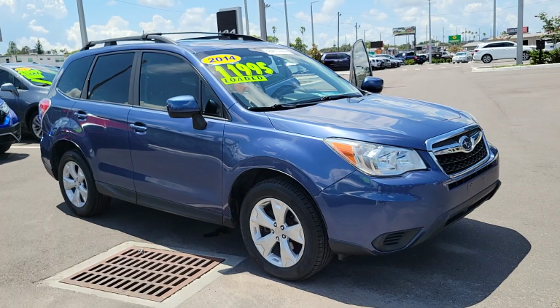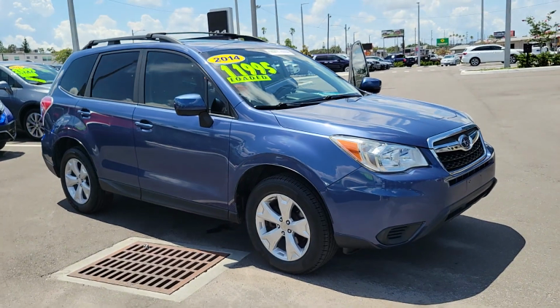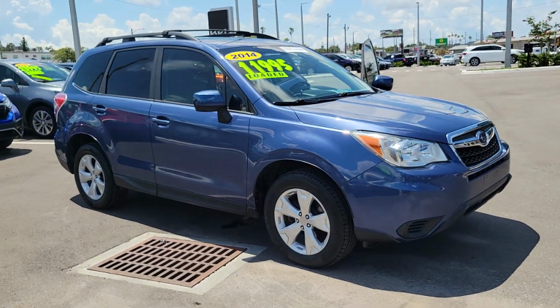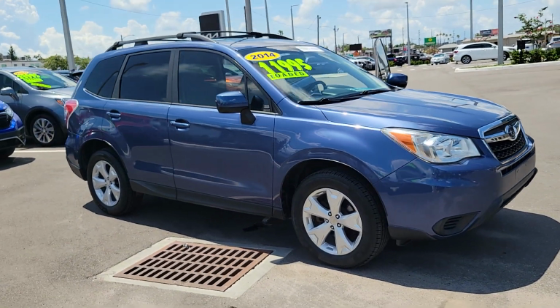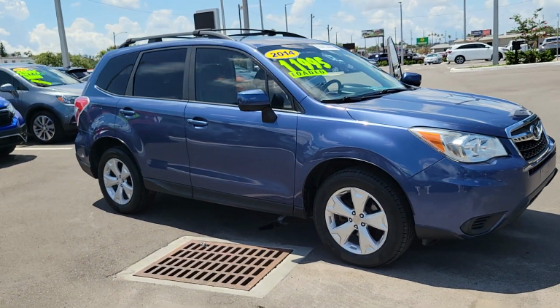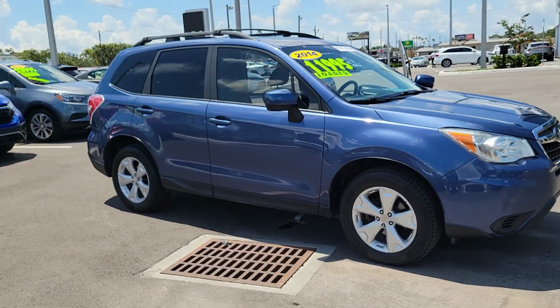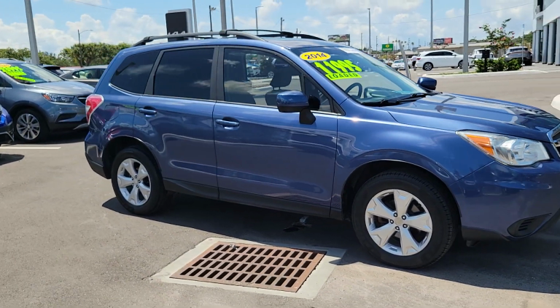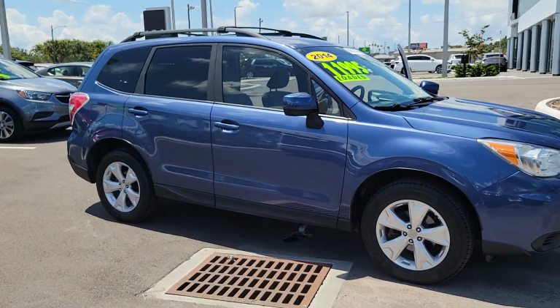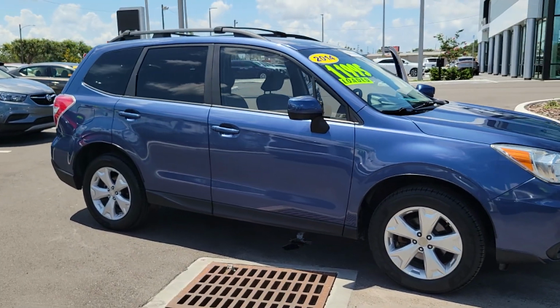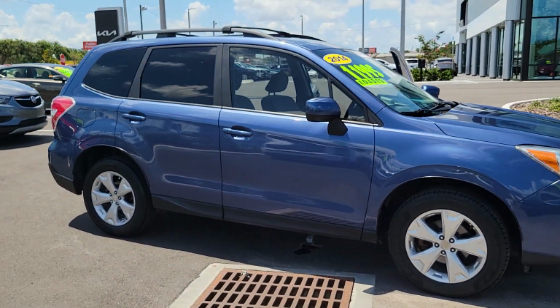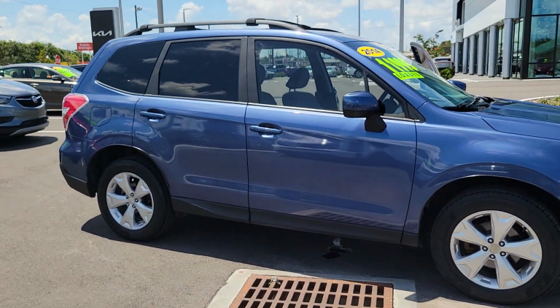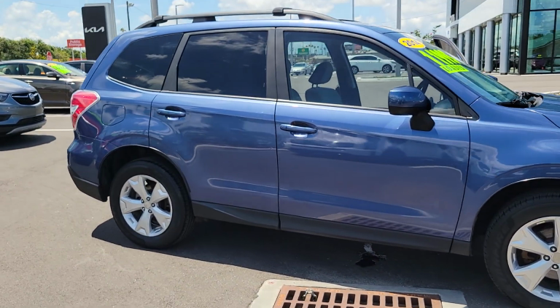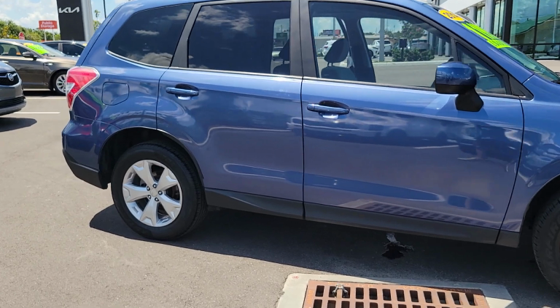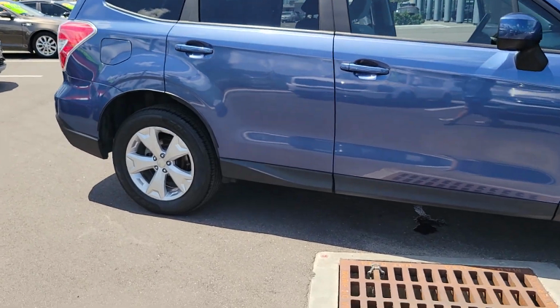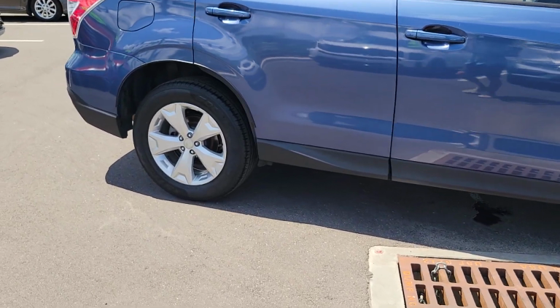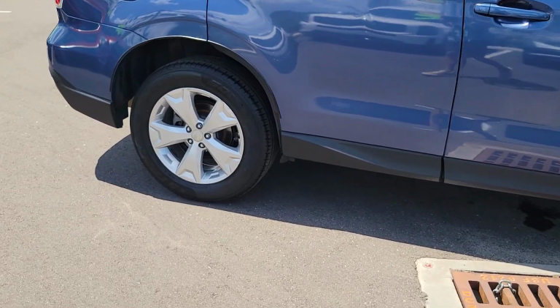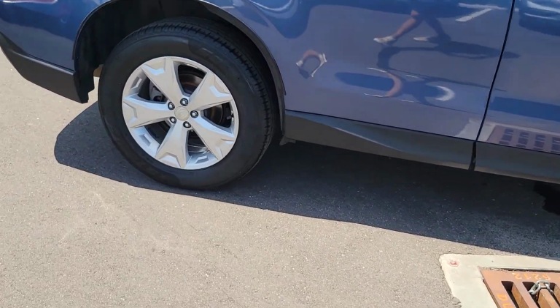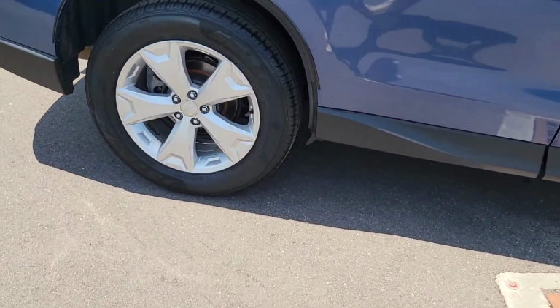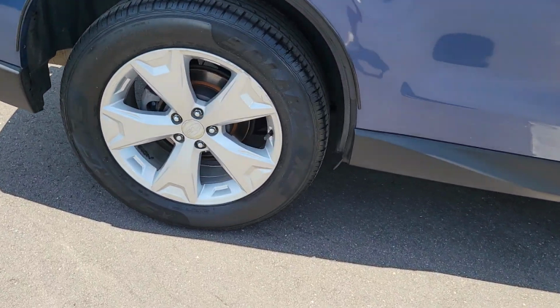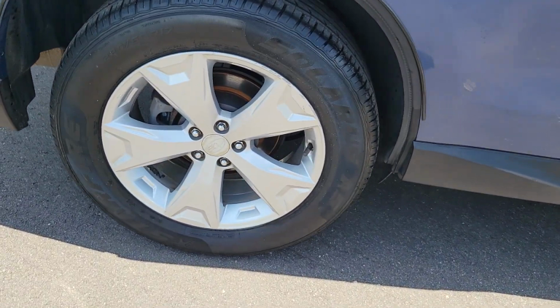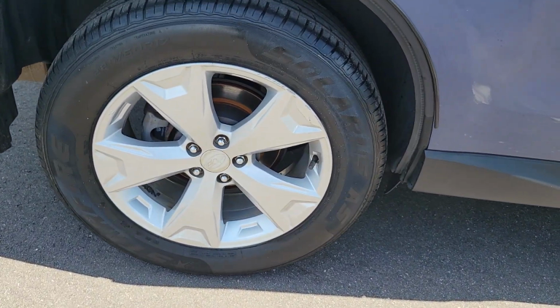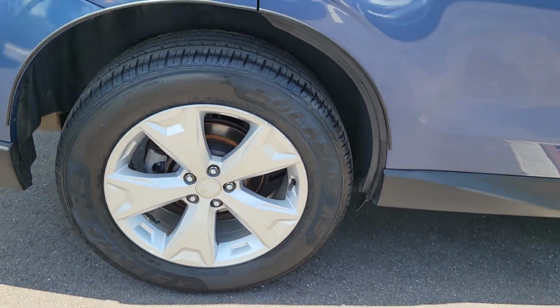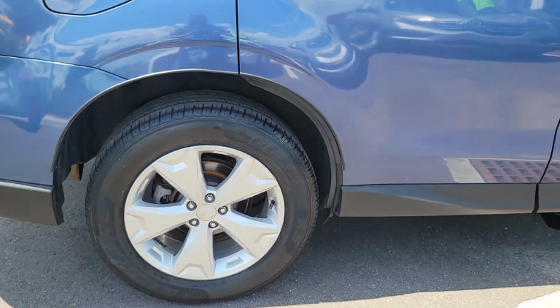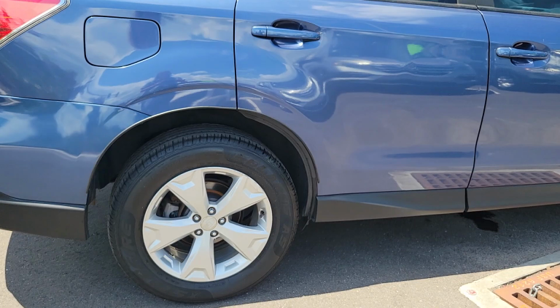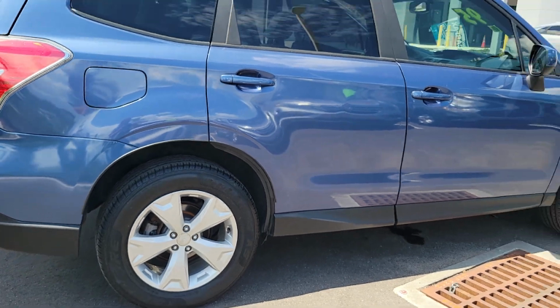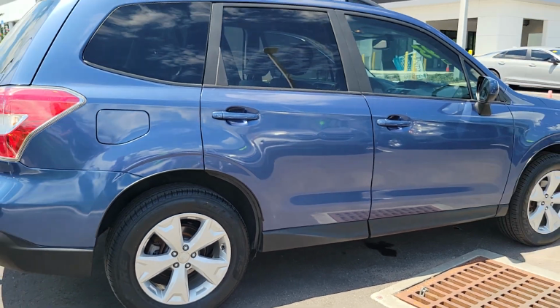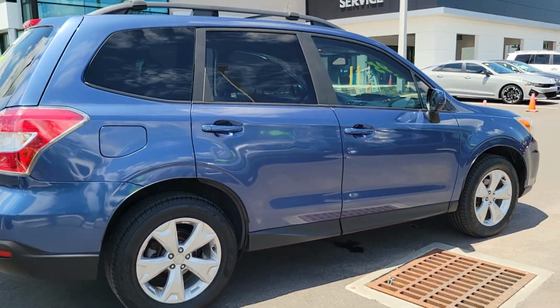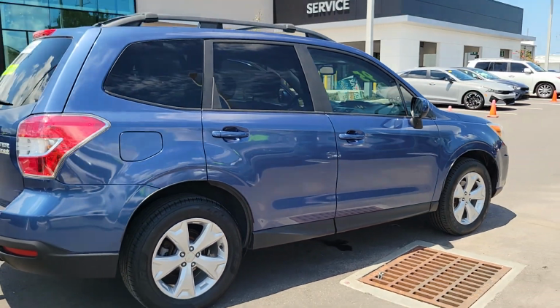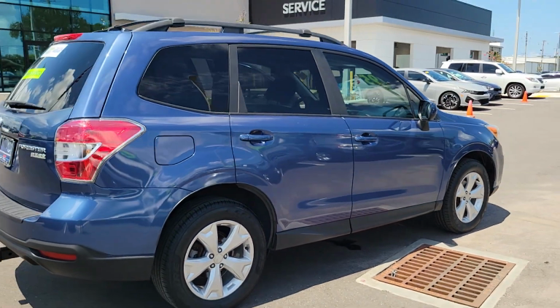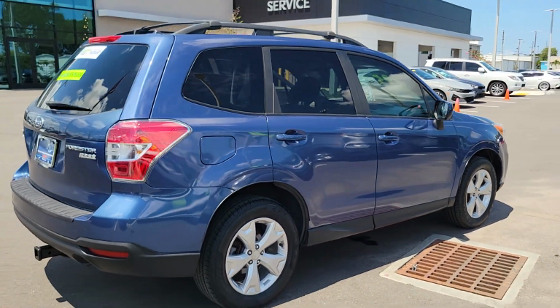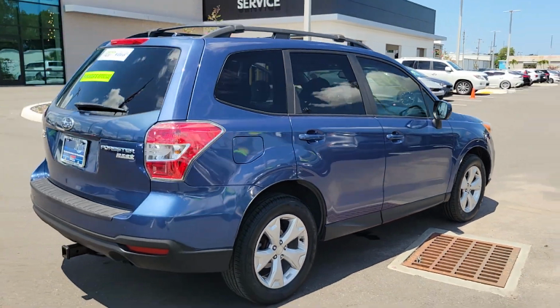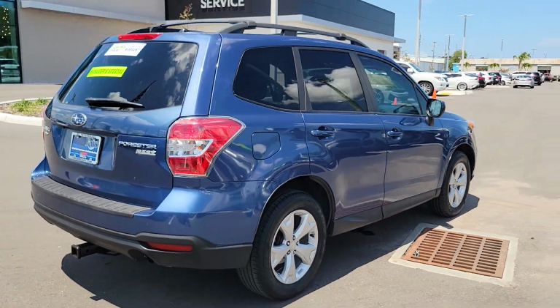You will be amazed by this 2014 Subaru Forester. With less than 110,000 miles on the odometer, this vehicle provides excellent value. This well-built Forester delivers confidence, comfort, and capability.